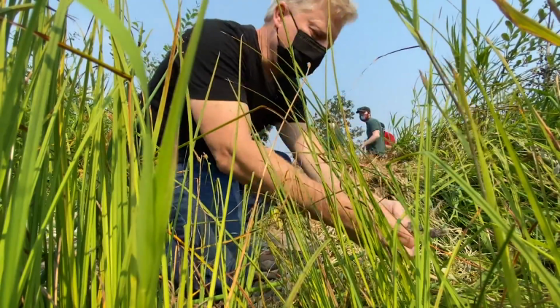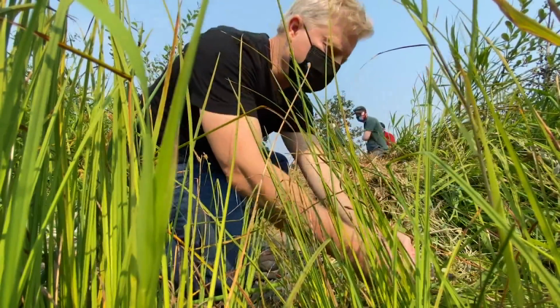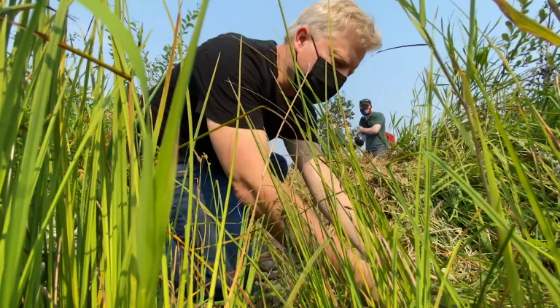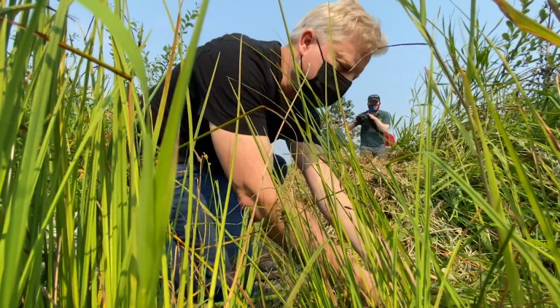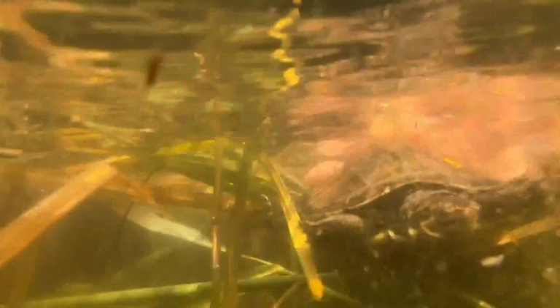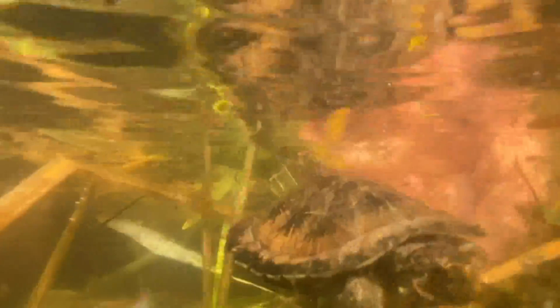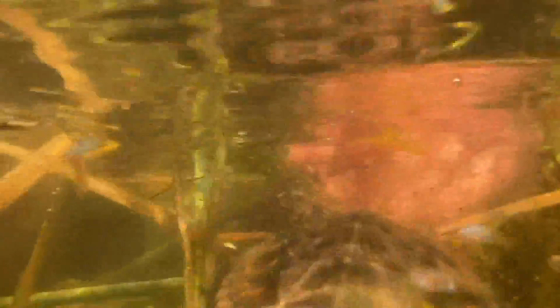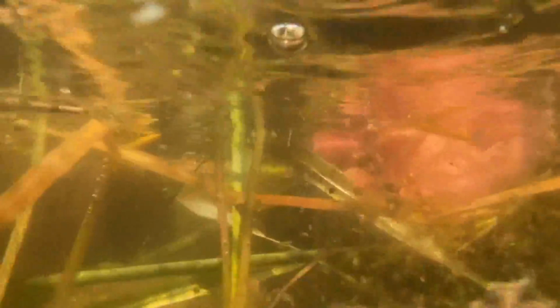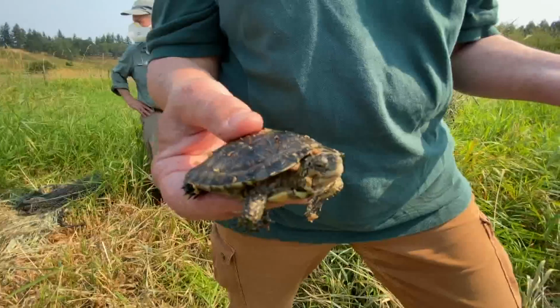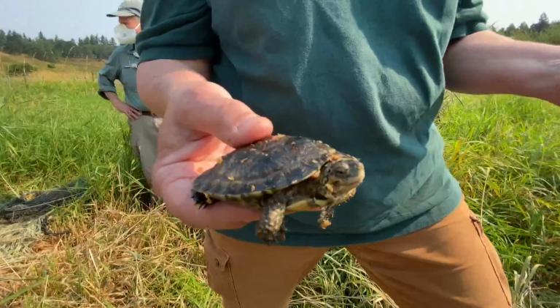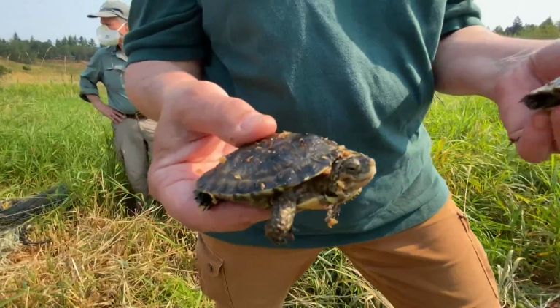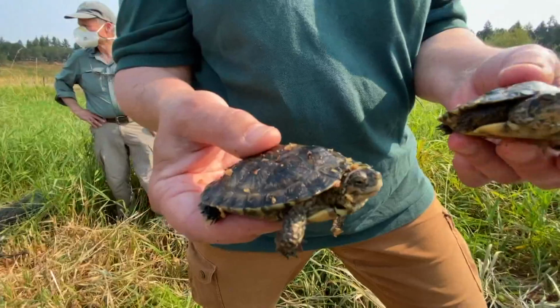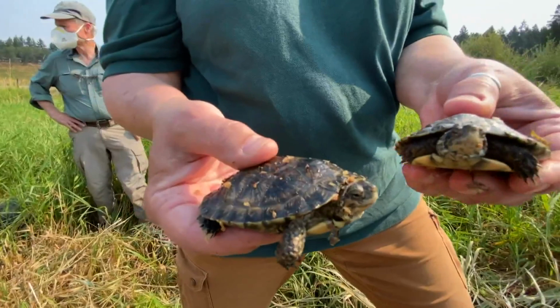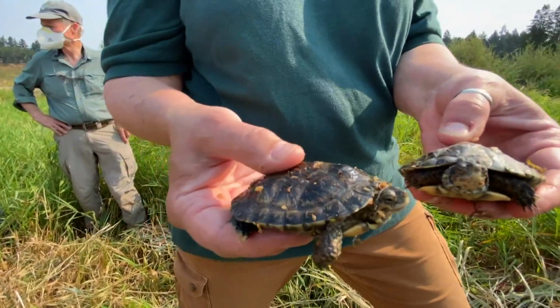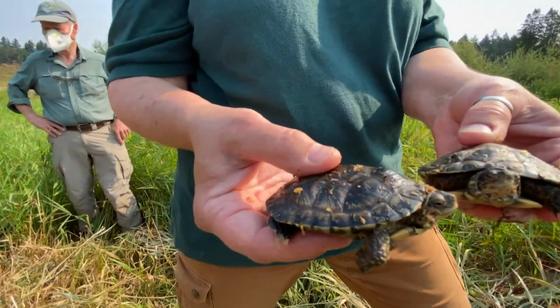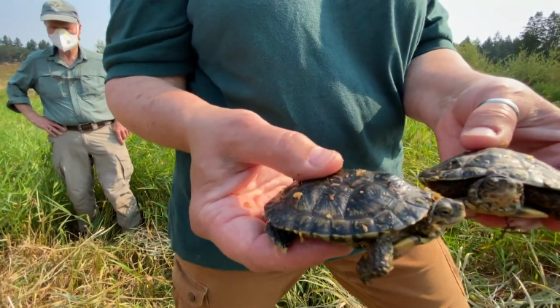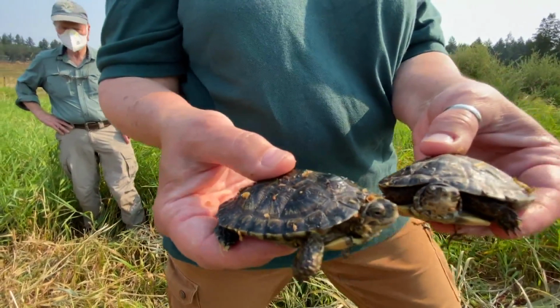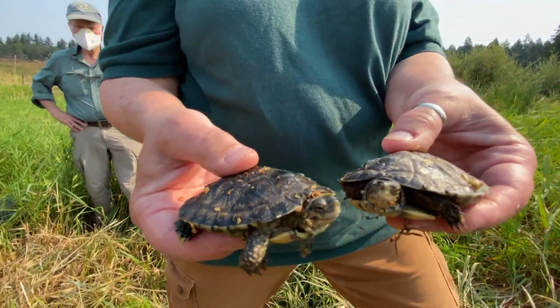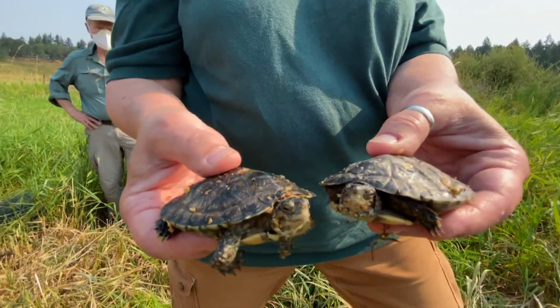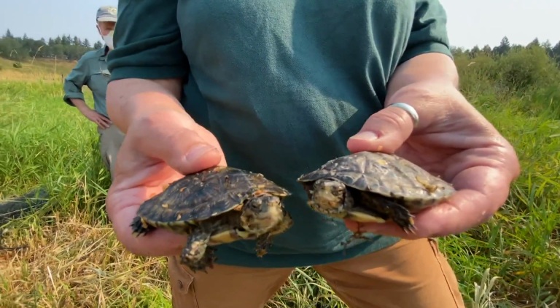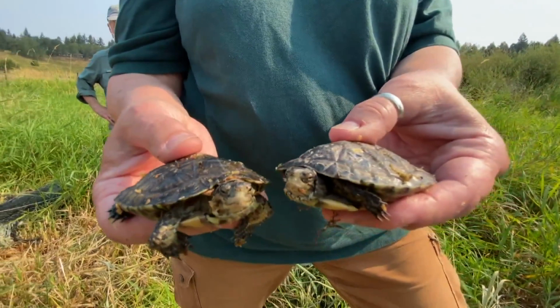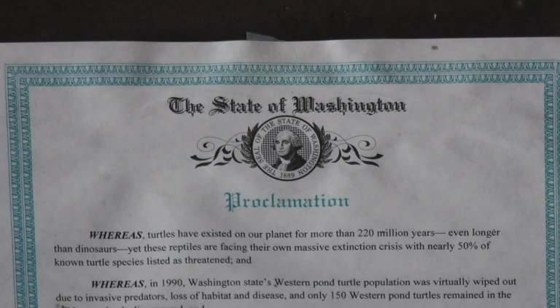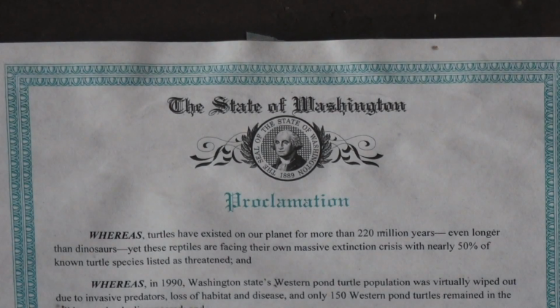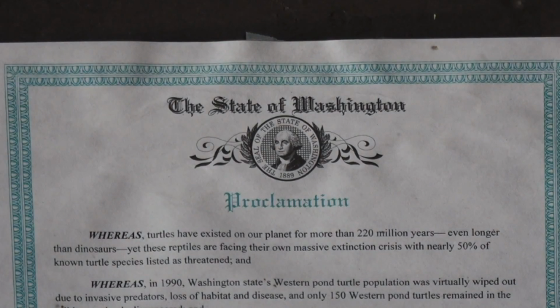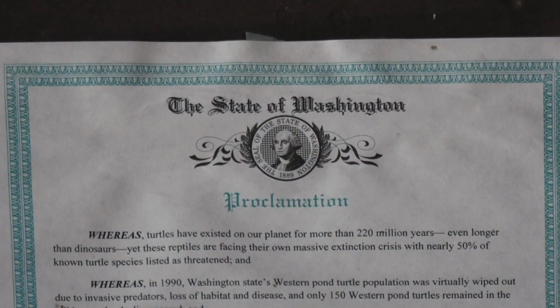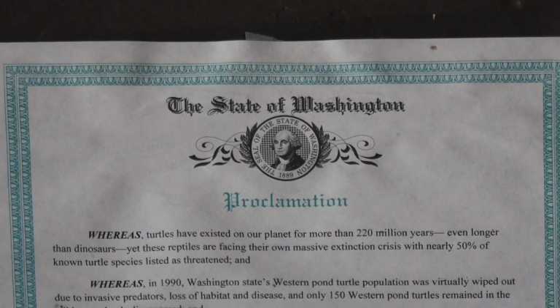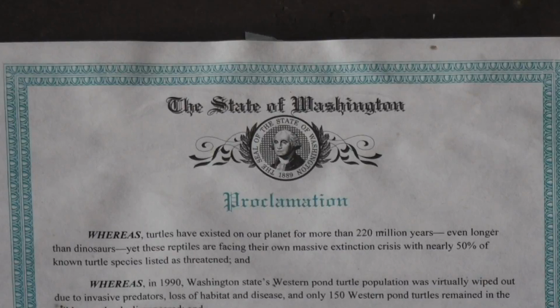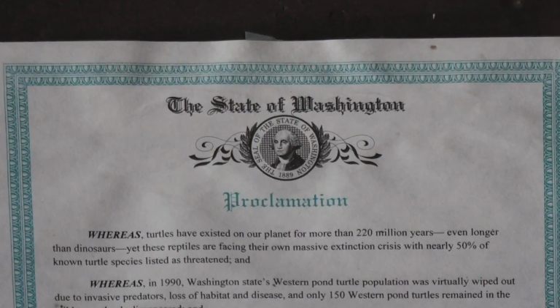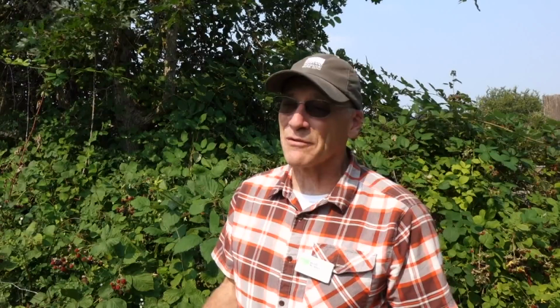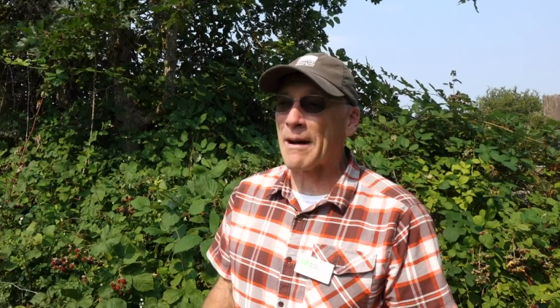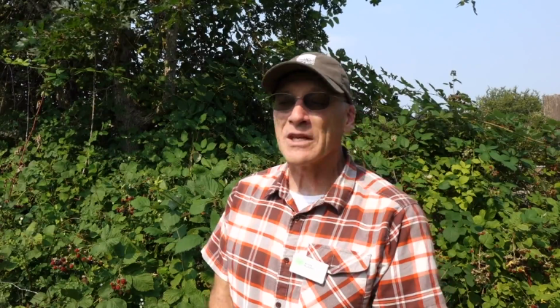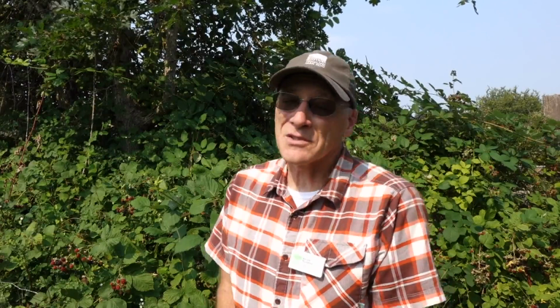There's only two native turtles in Washington State. Everything else that you might see turtle-wise around here is invasive species, so it's really important to protect the native species in this sense. They're sort of a barometer for the ecosystems.